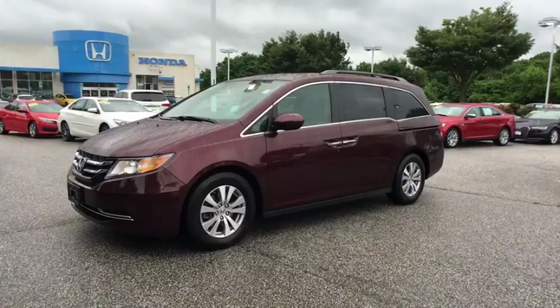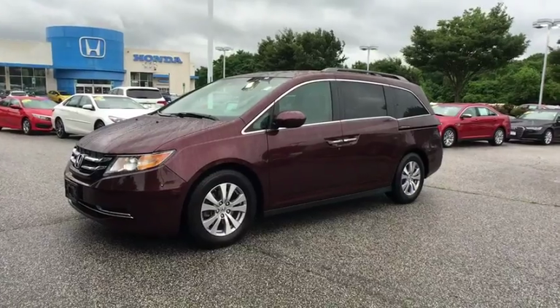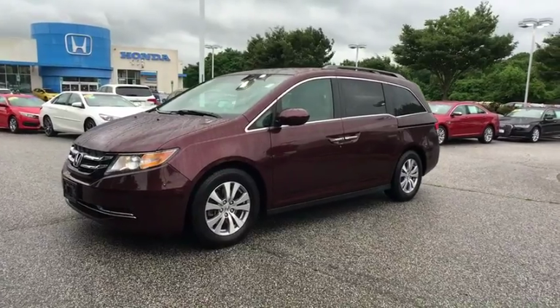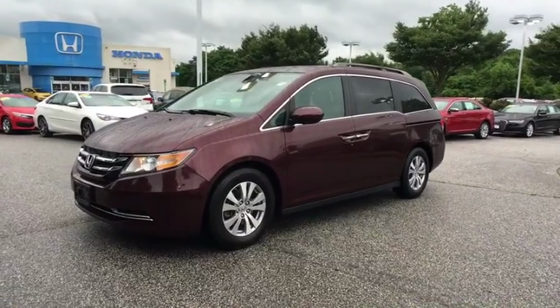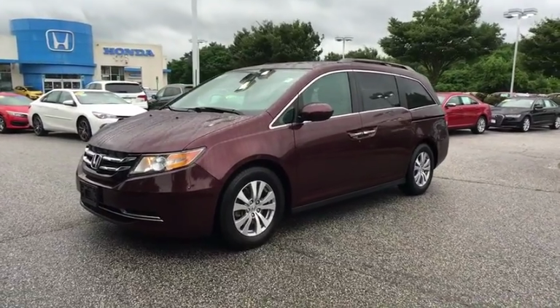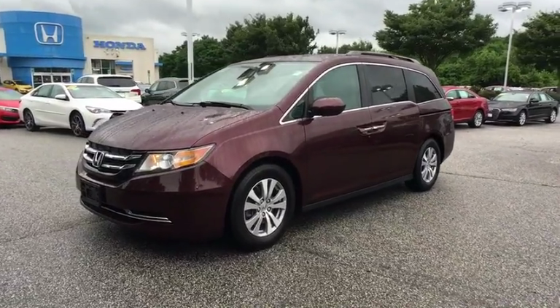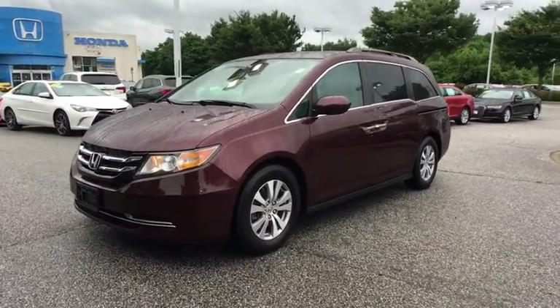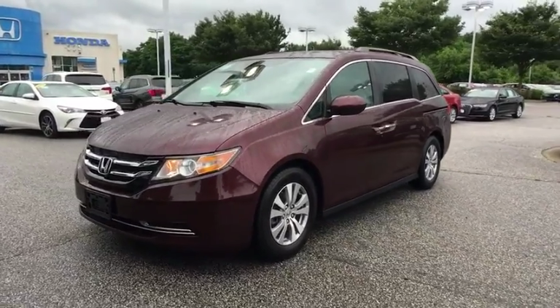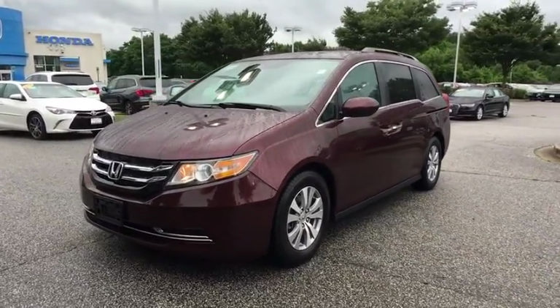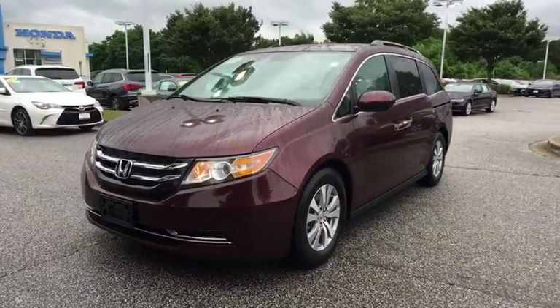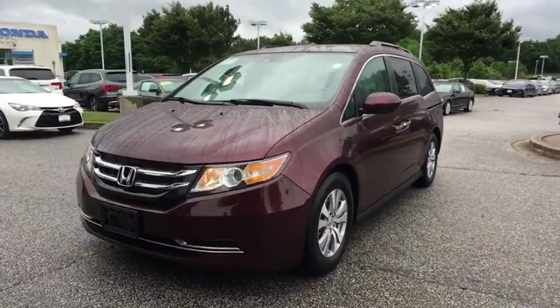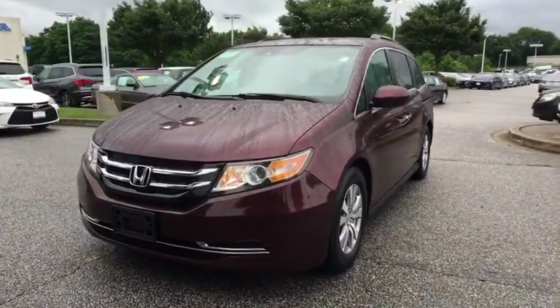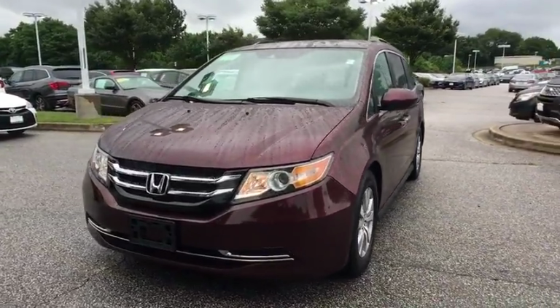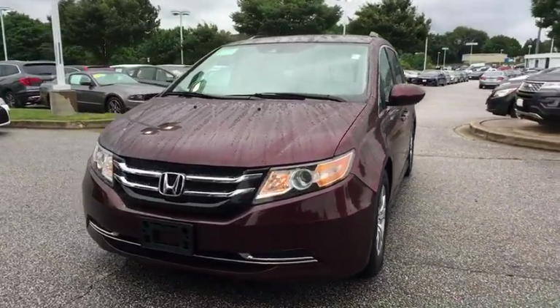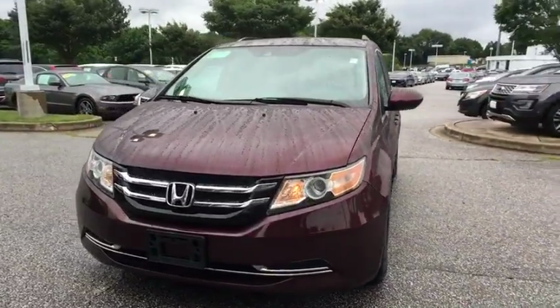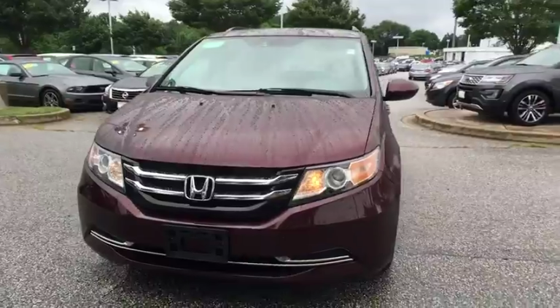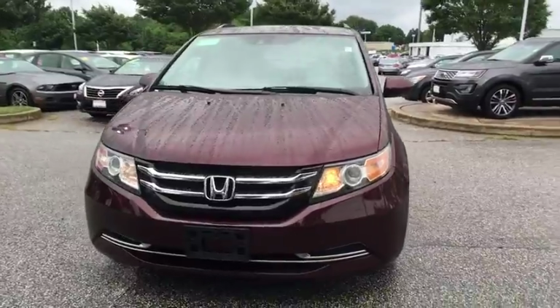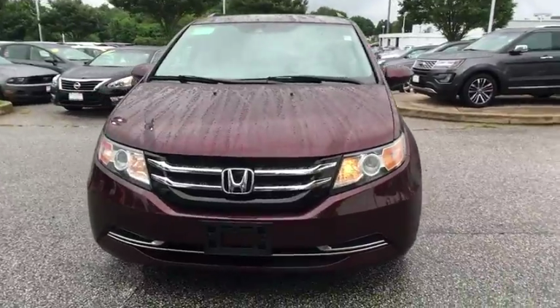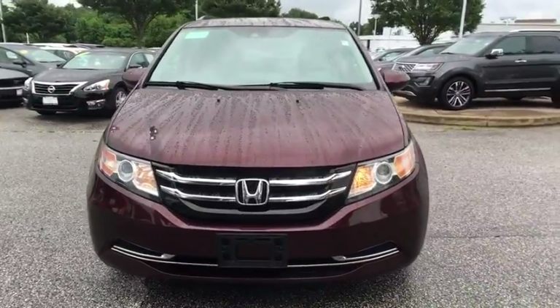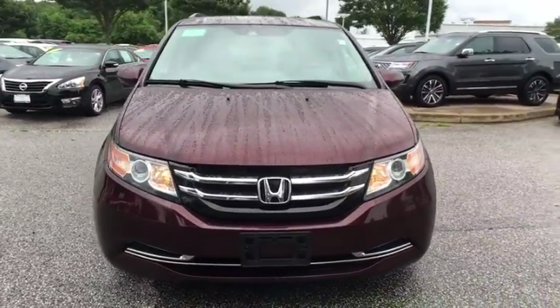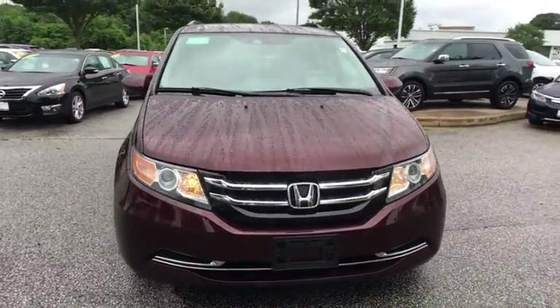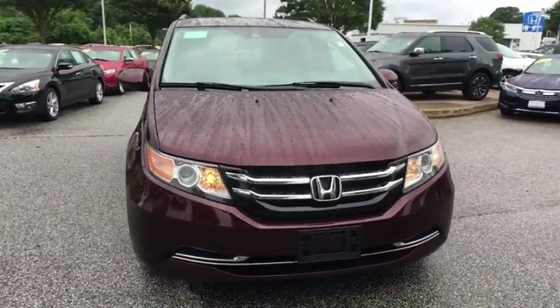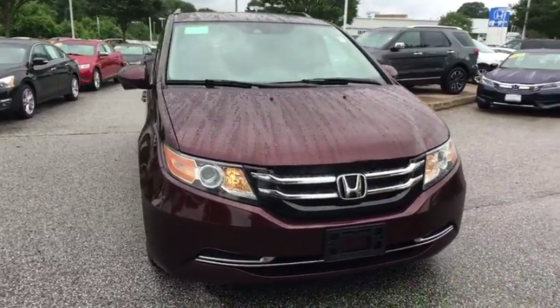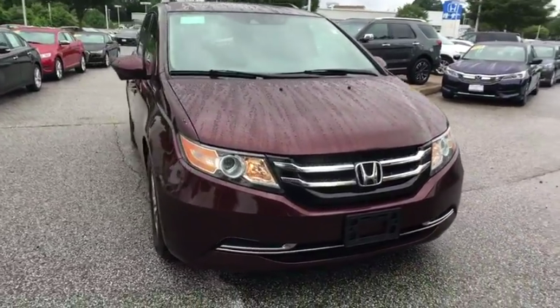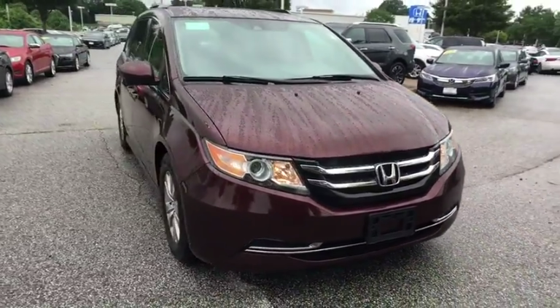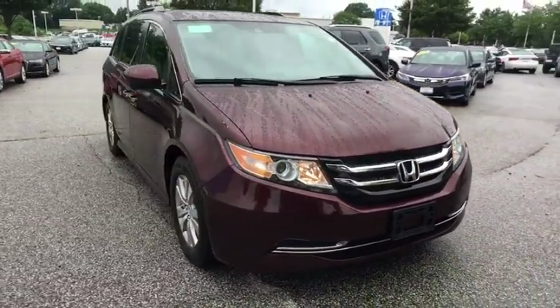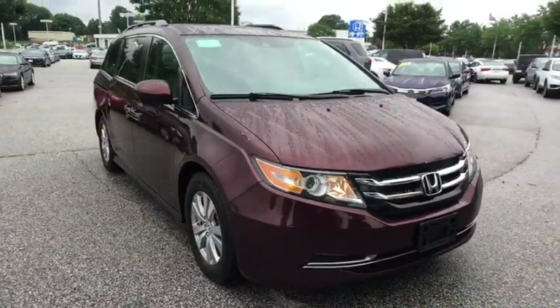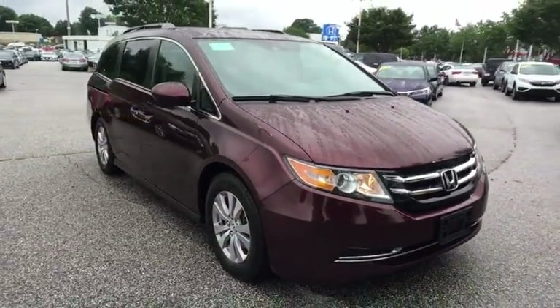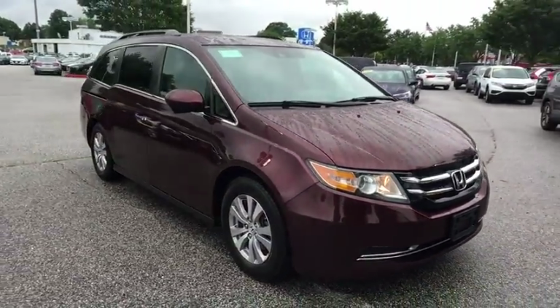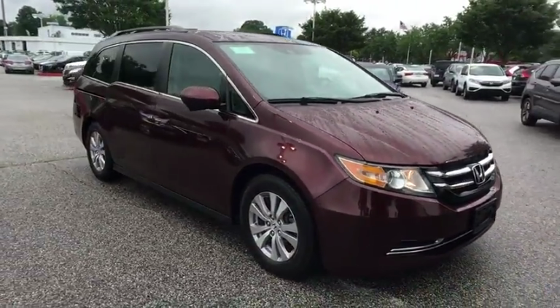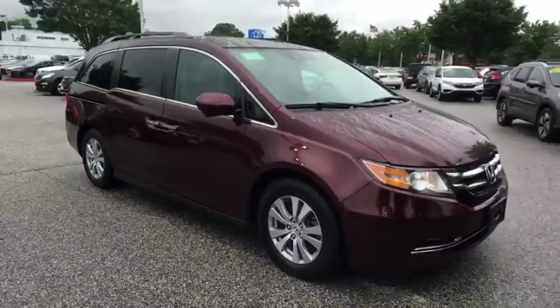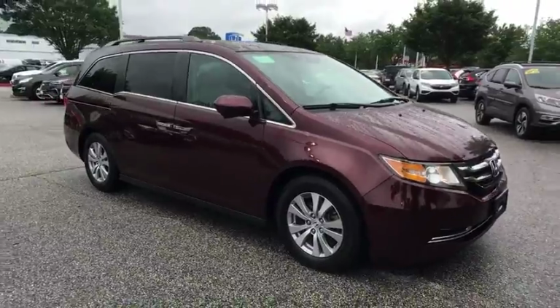The 2015 Honda Odyssey. The Honda Odyssey is a showcase of distinguished style, captivating technology, and advanced safety features. A must for all families.